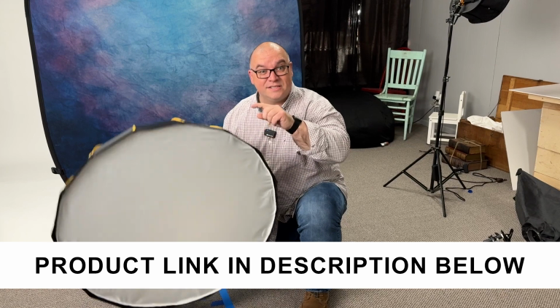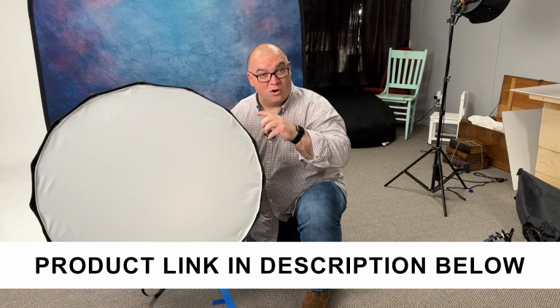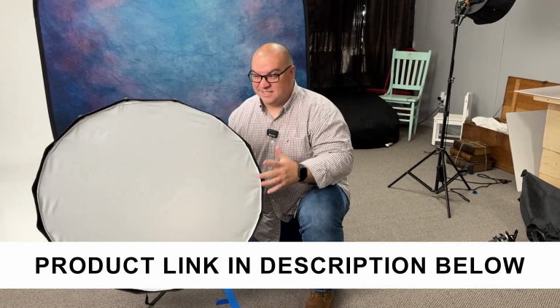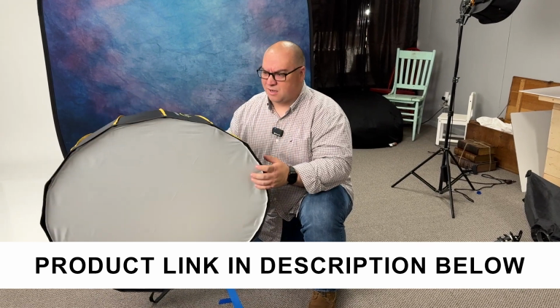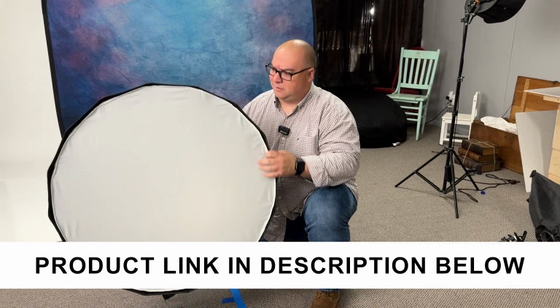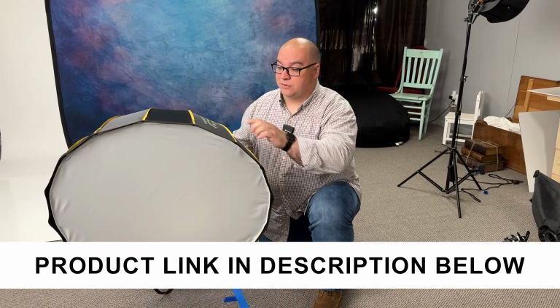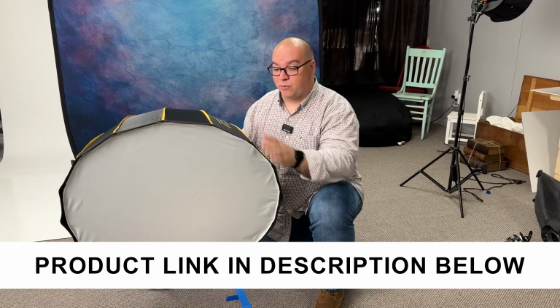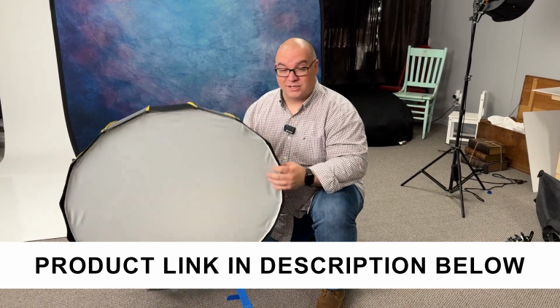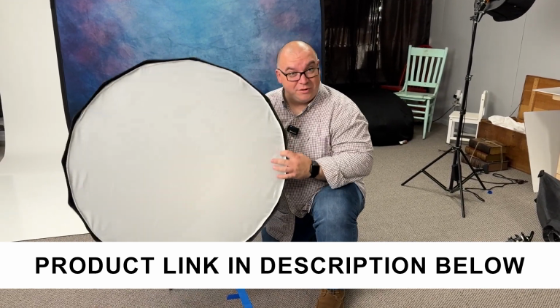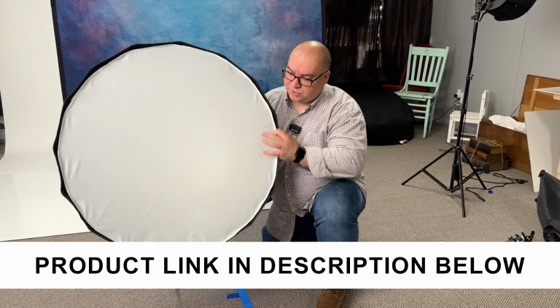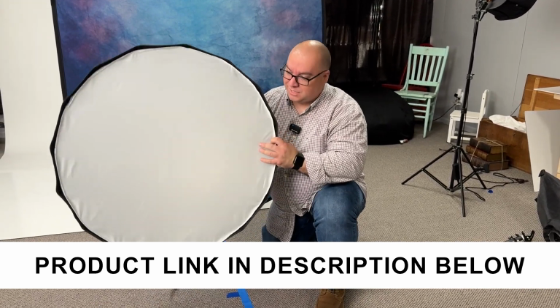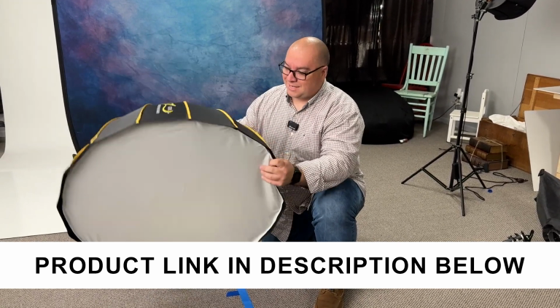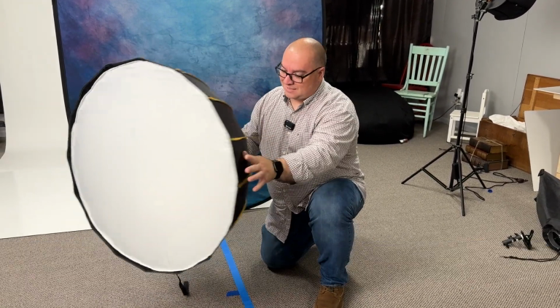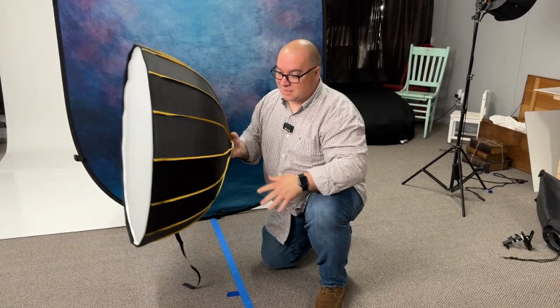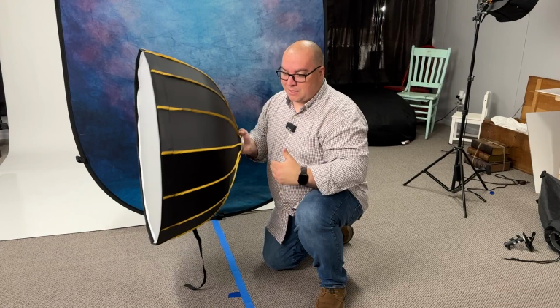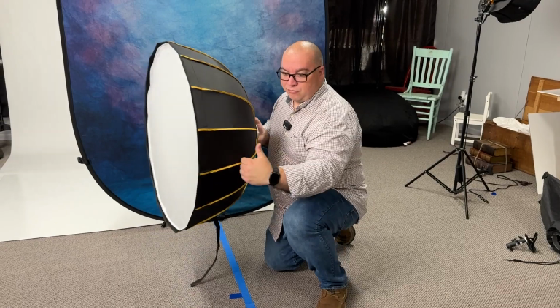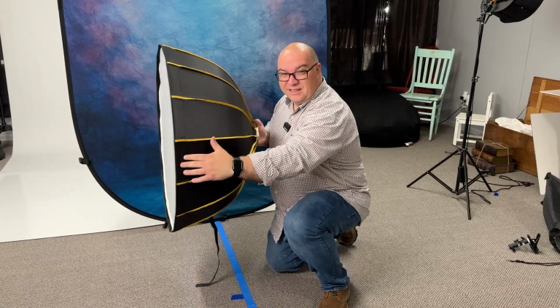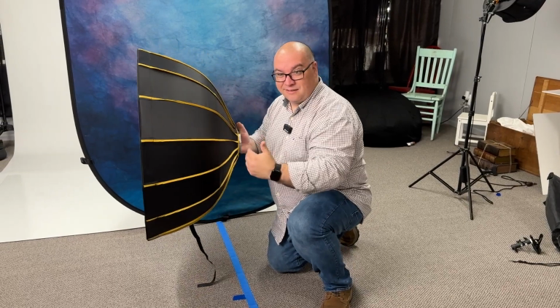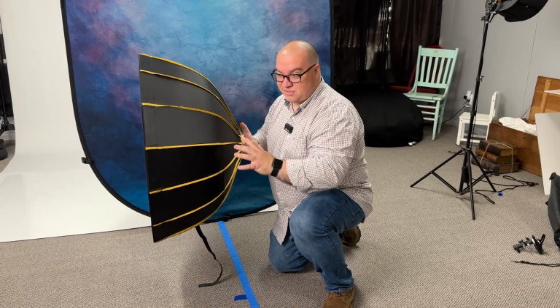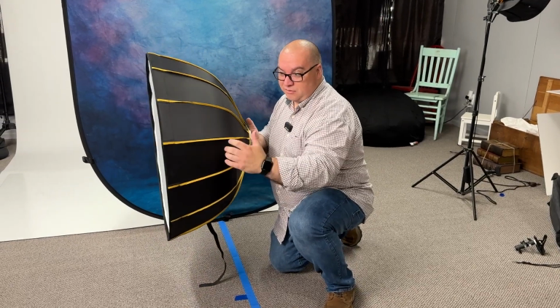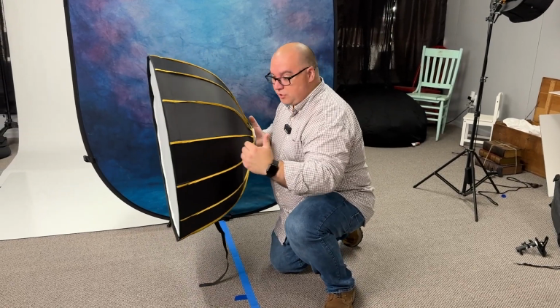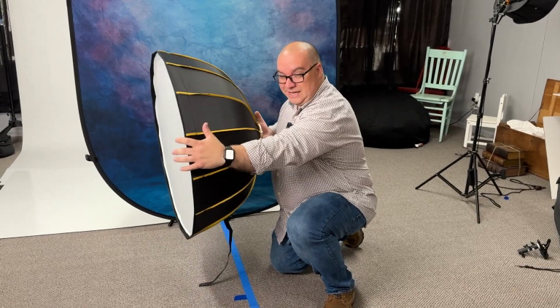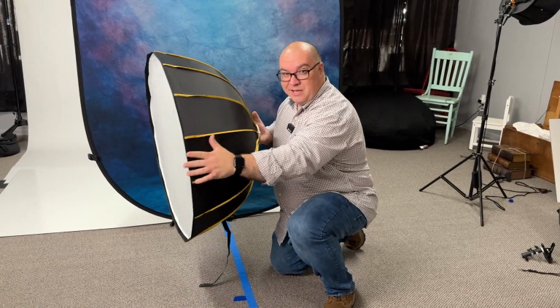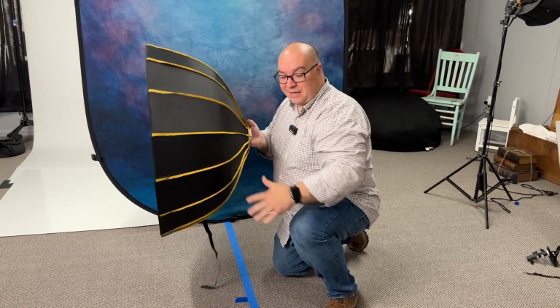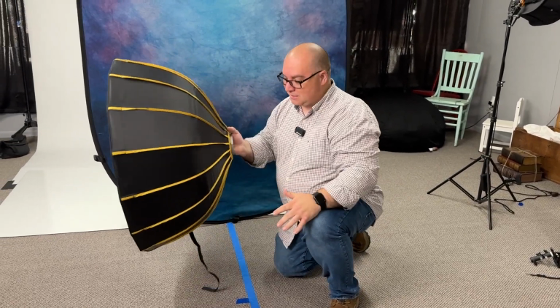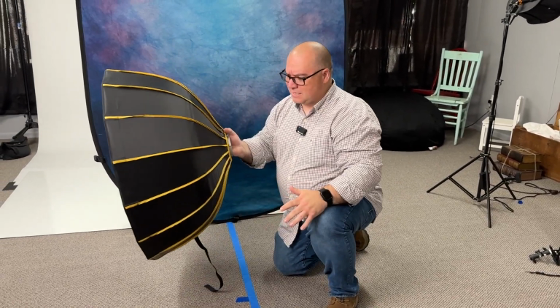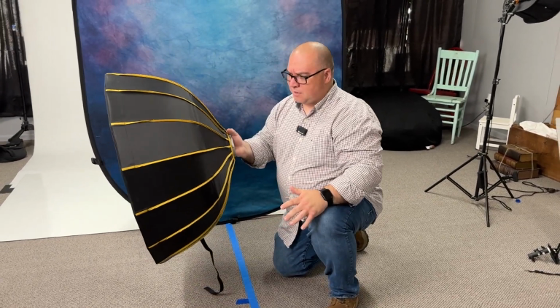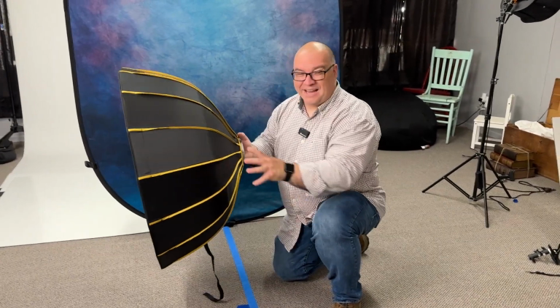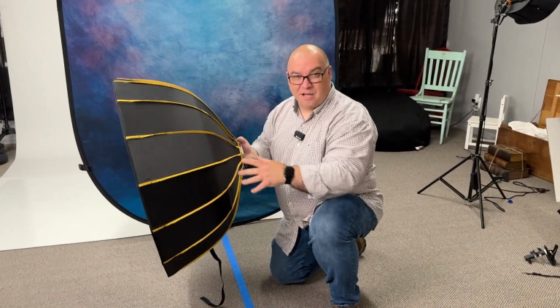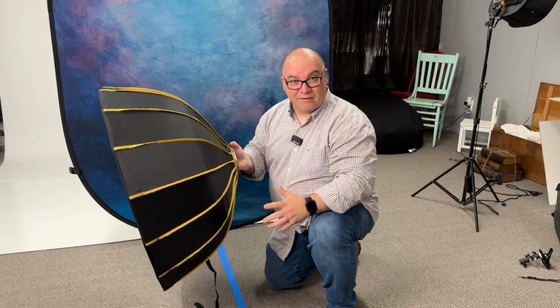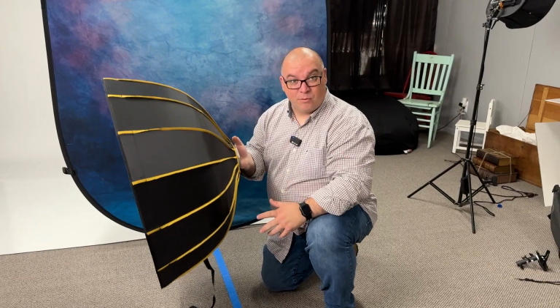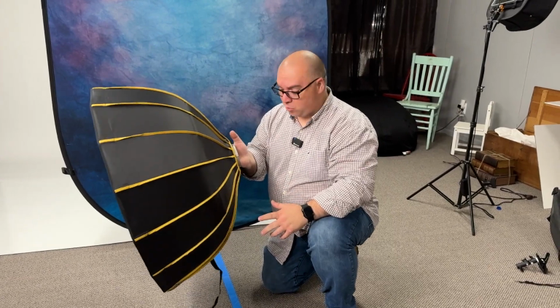This is the Glow Easy Lock — the 34-inch beauty dish. You can see the size of it, and I really like that it's not too deep. I kind of like this size for packing up and going portable.